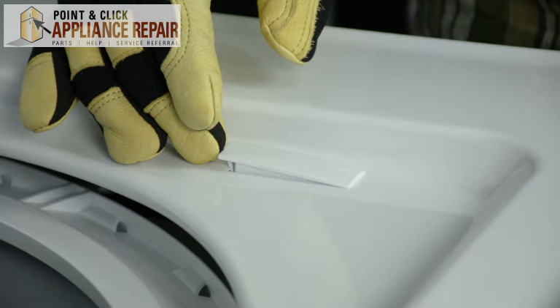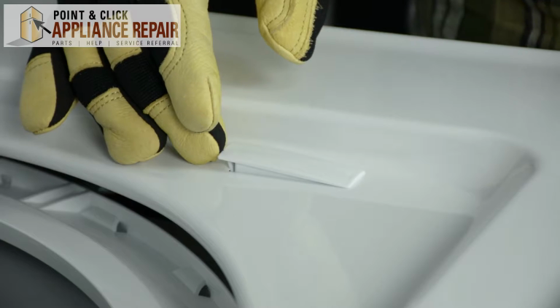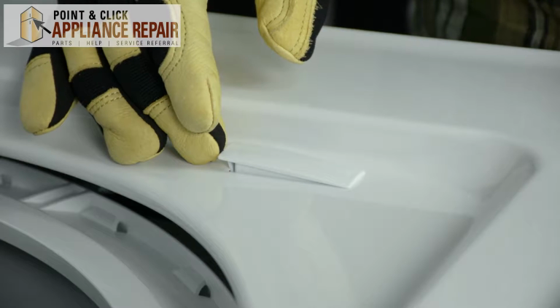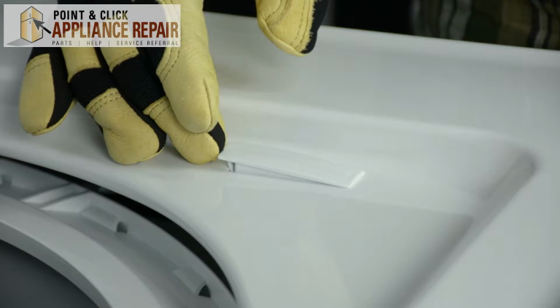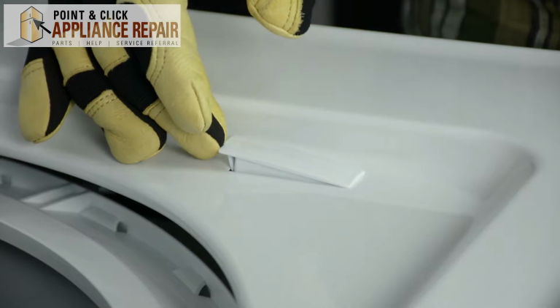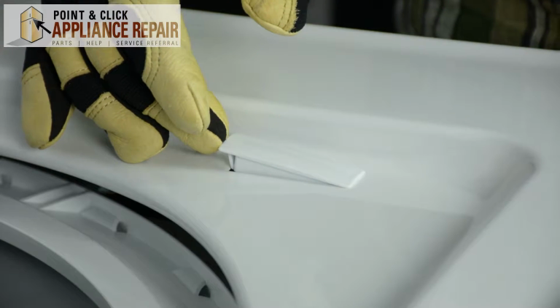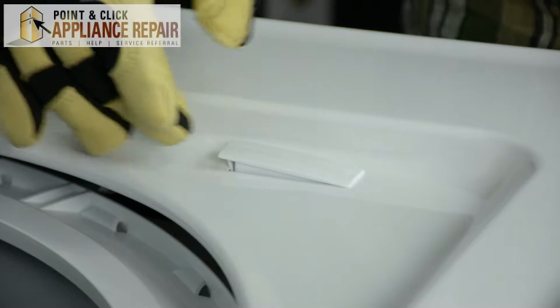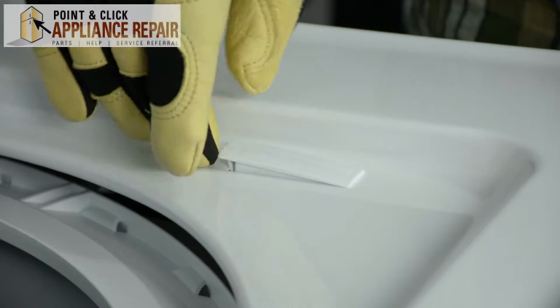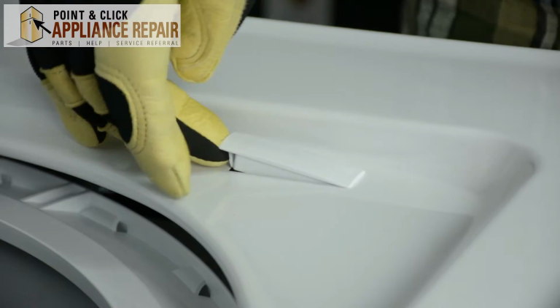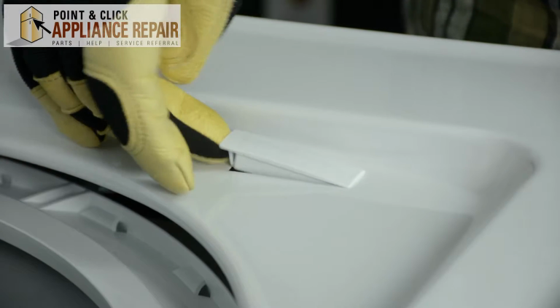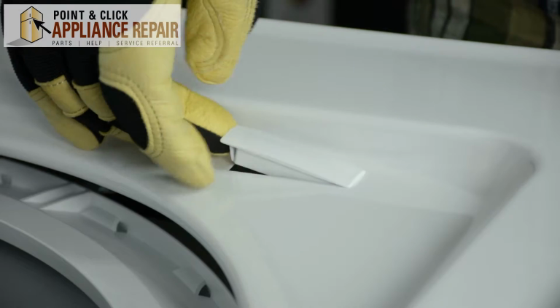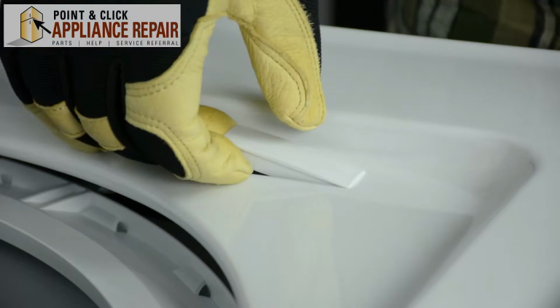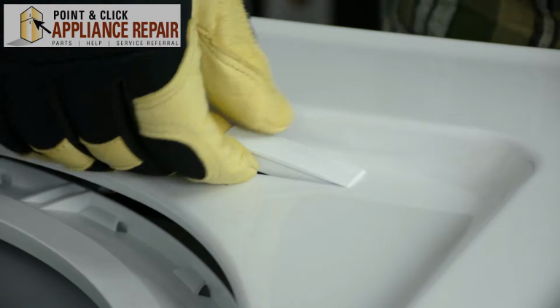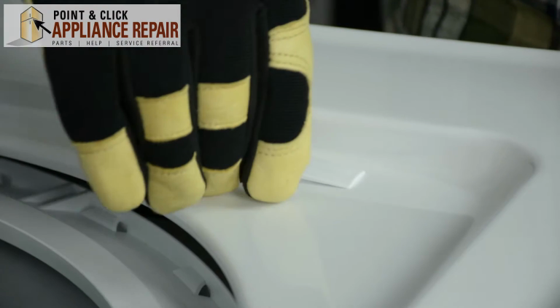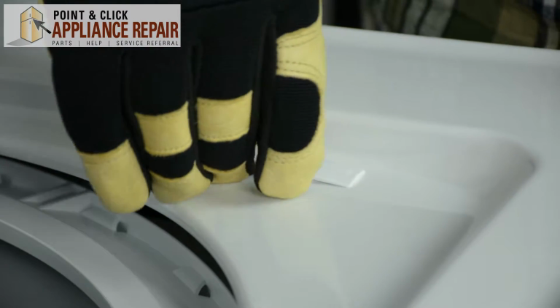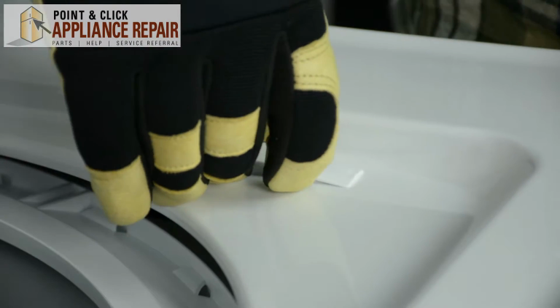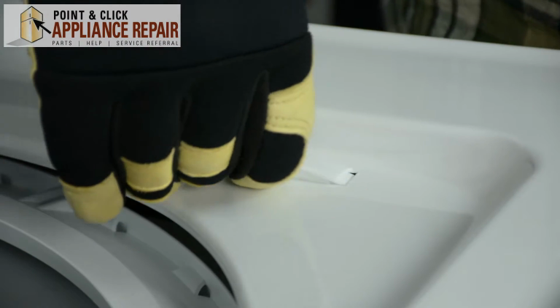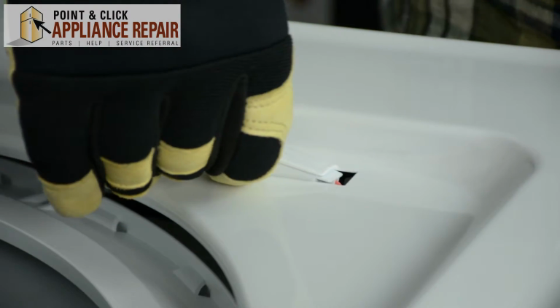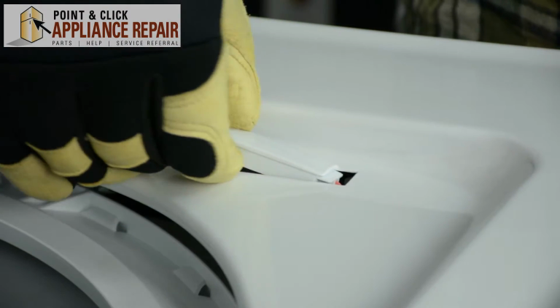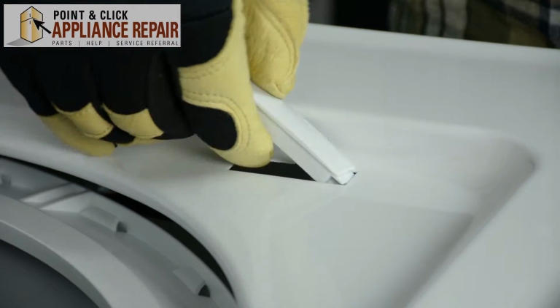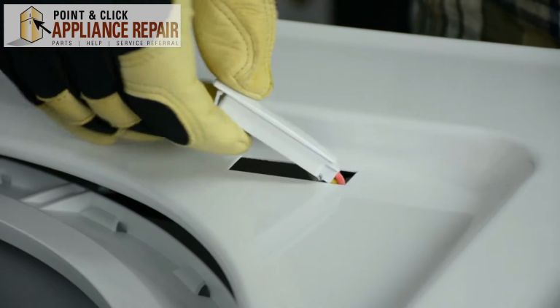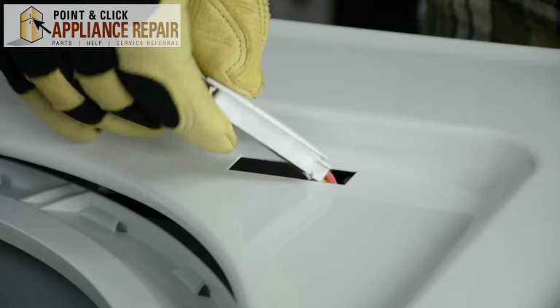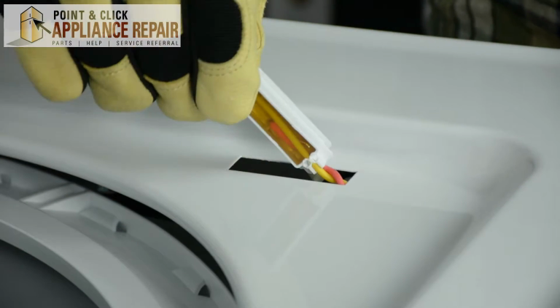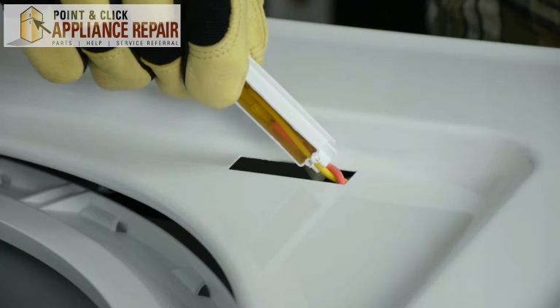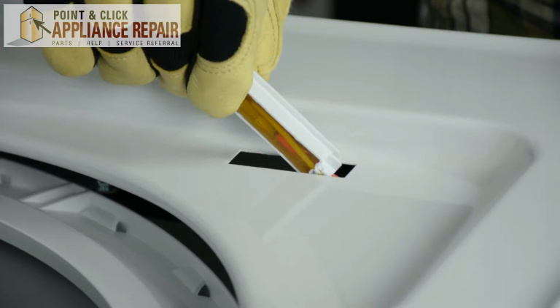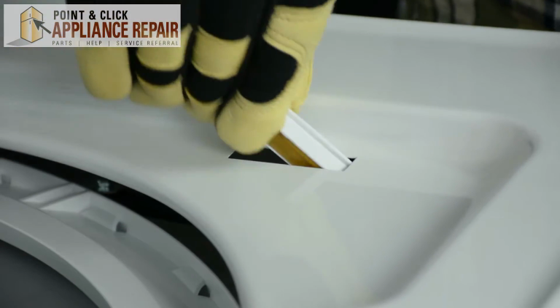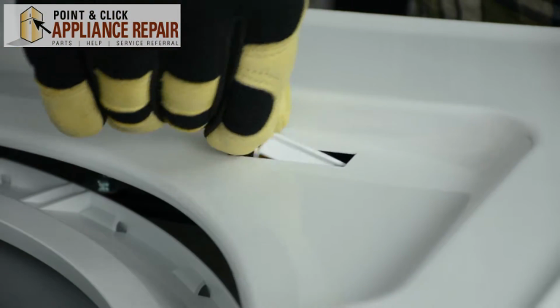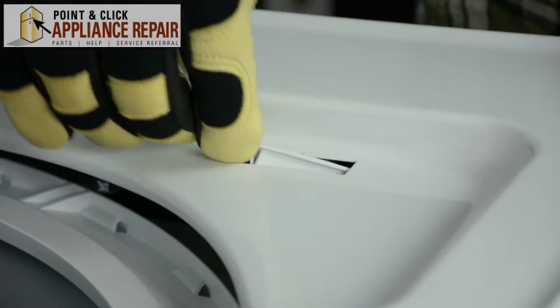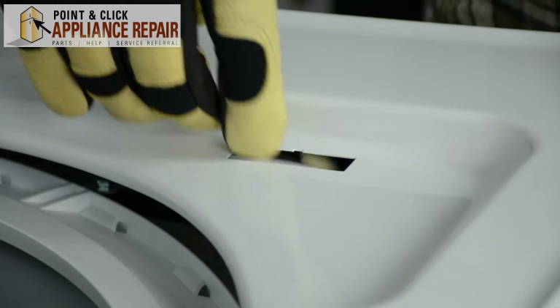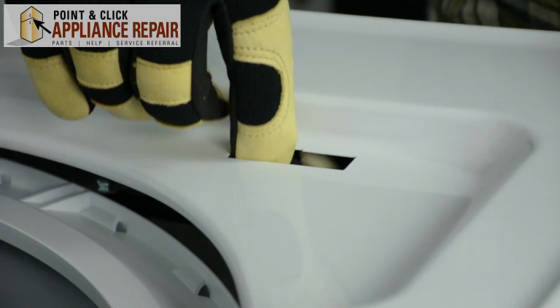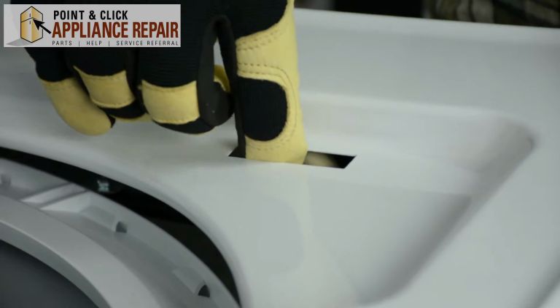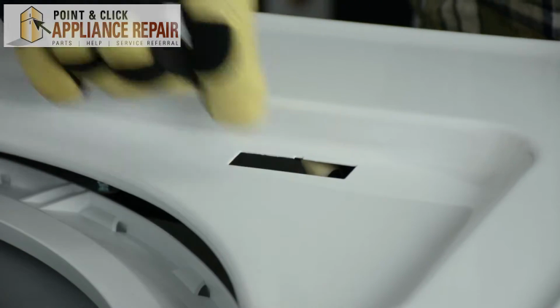Once you push the clip on the switch out and the switch has become loose, we're just going to pull up on it, turn it on its side, and slip it through the hole in the door.